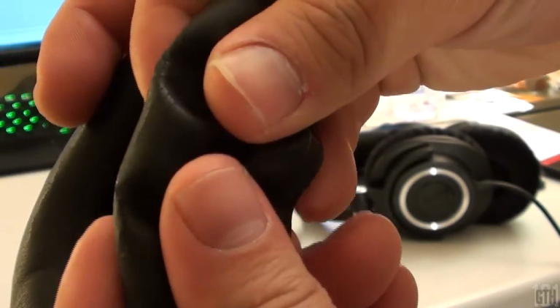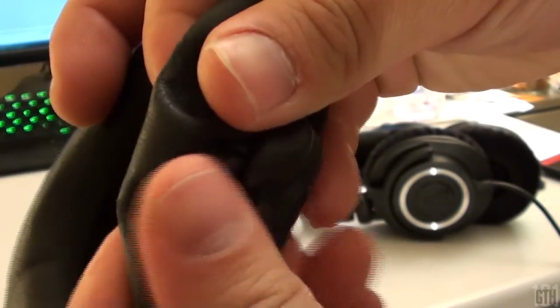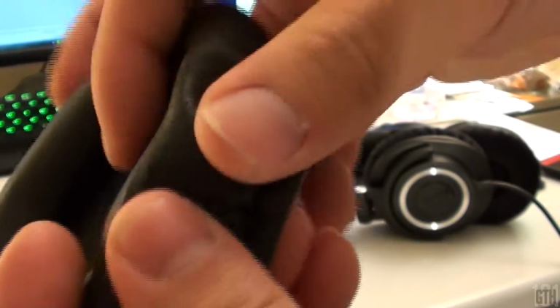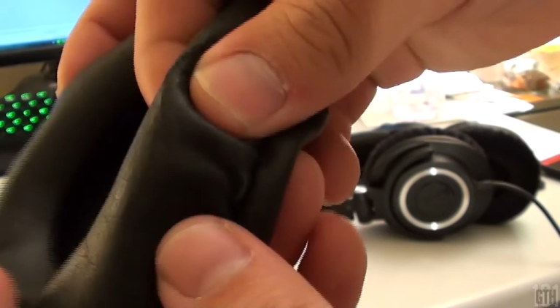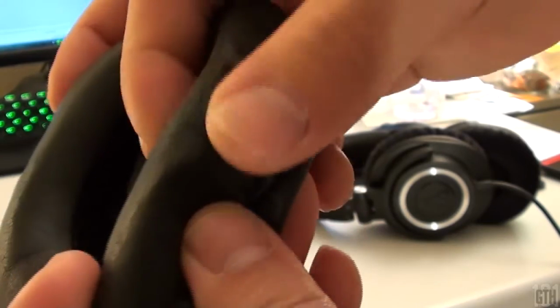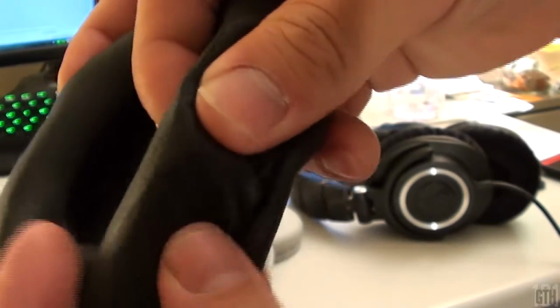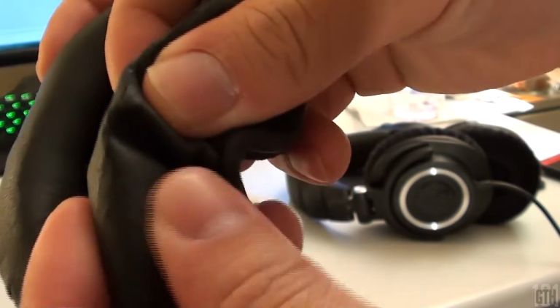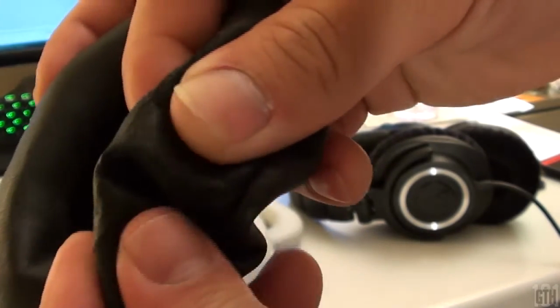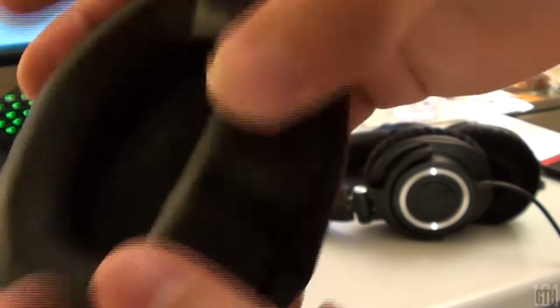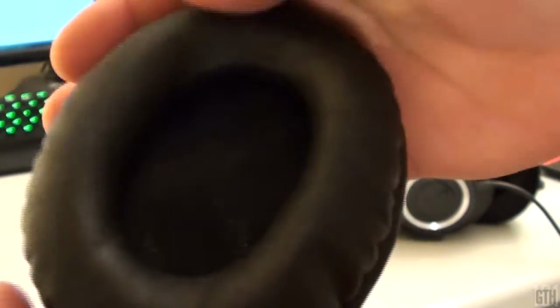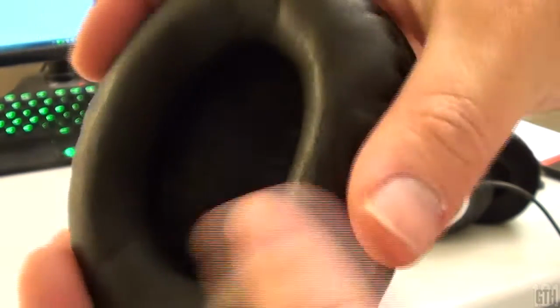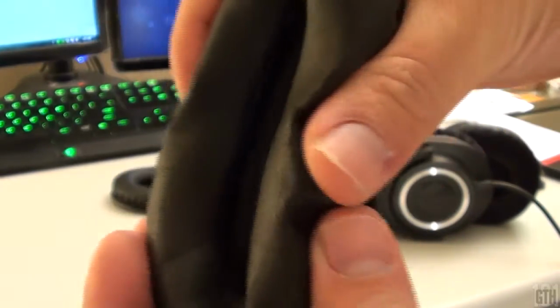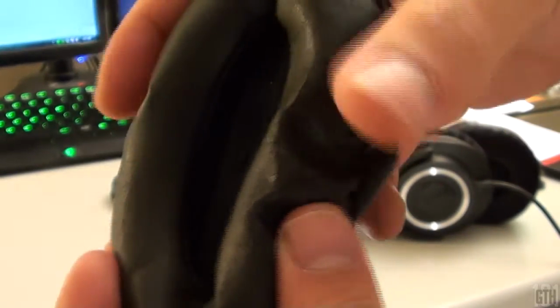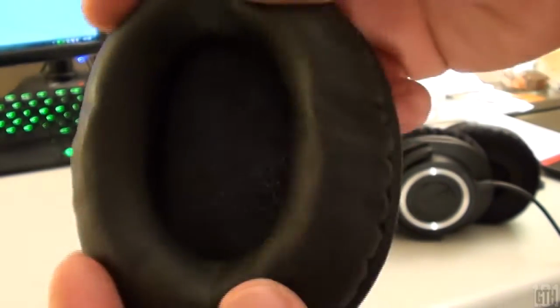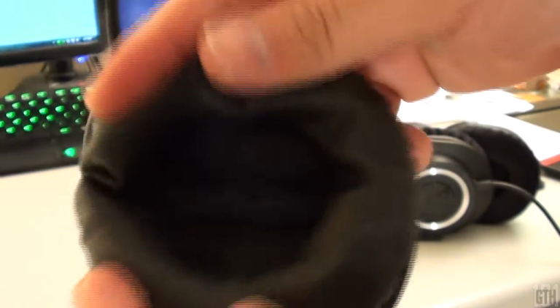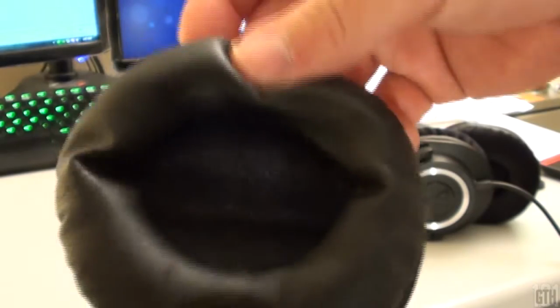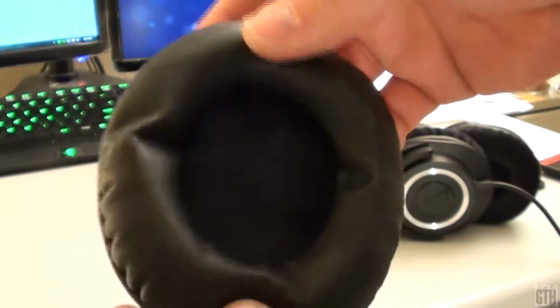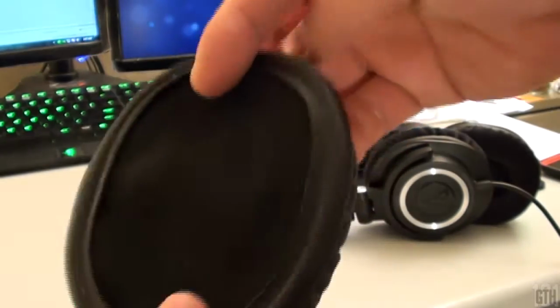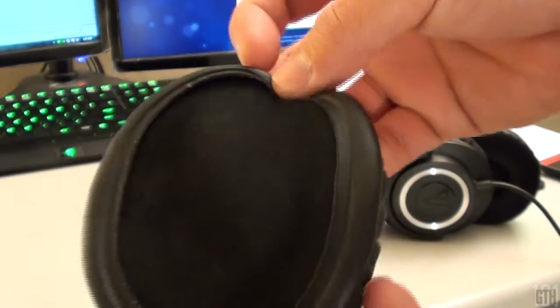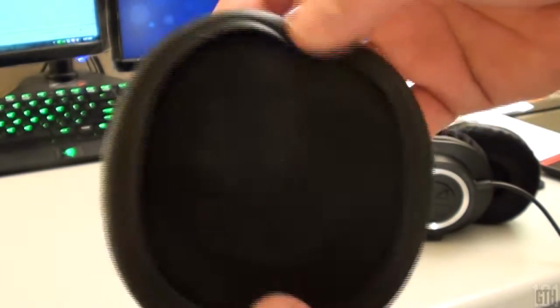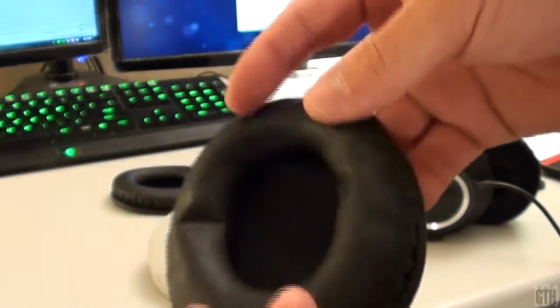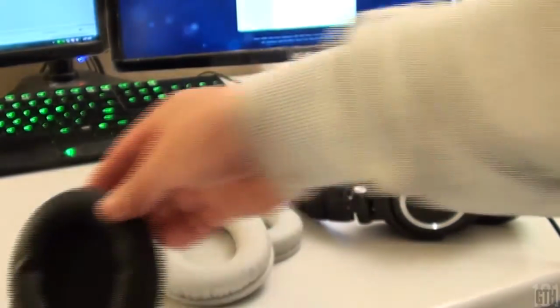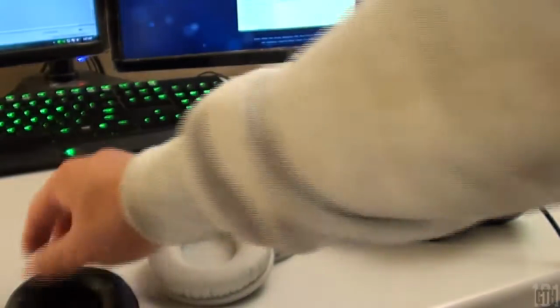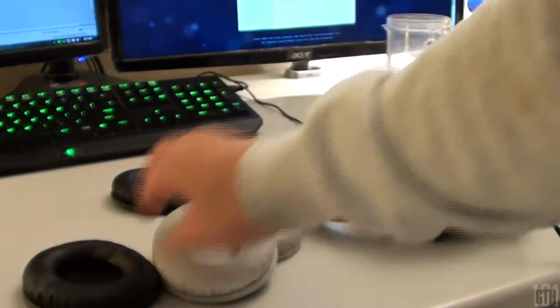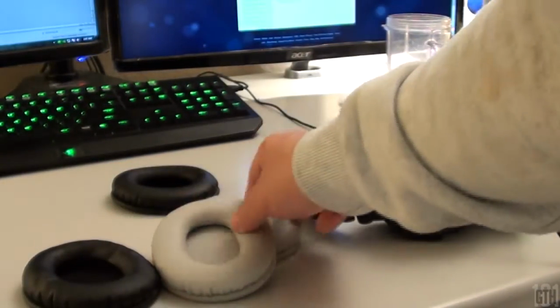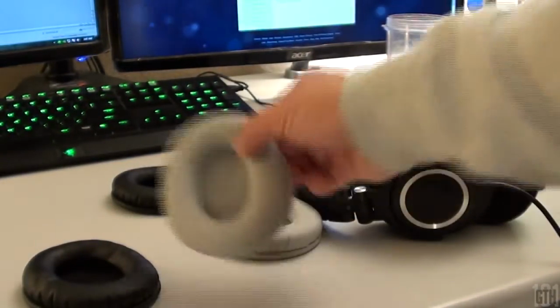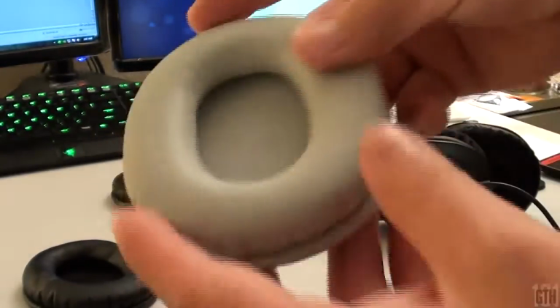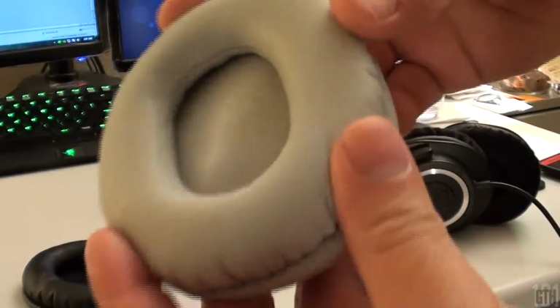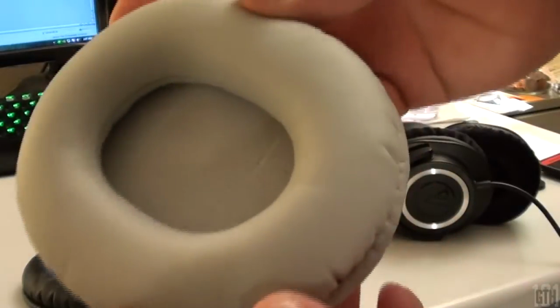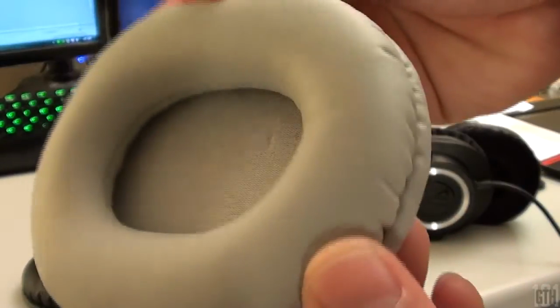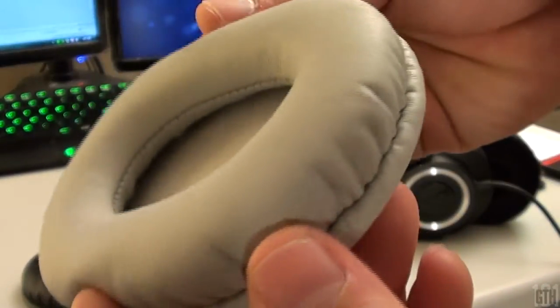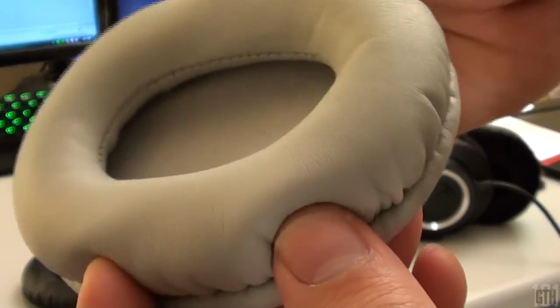That does it with the full review of the velour pads for the ATH-M50 headphones. For $20, I give this product a price to value ratio of 8 out of 10. The next time your headphone ear cups start to deteriorate, check out if there are any better options for replacements.